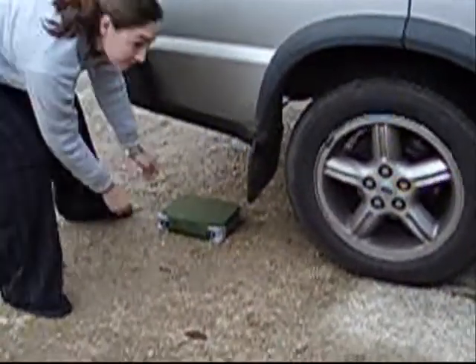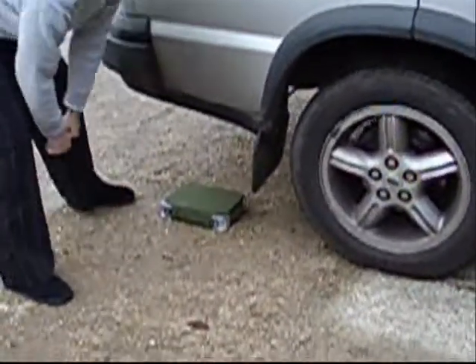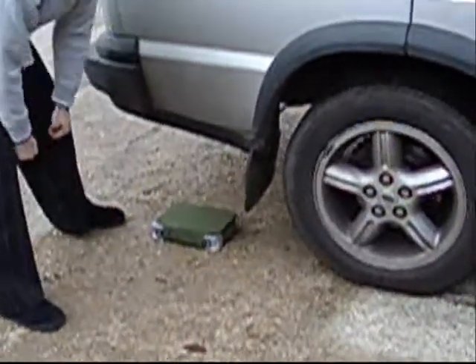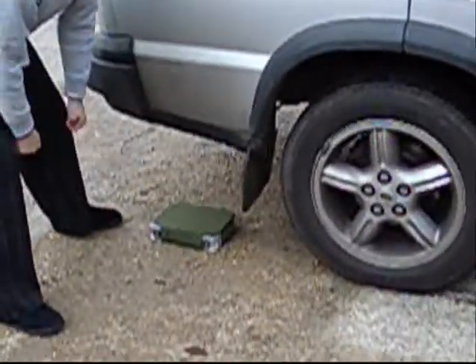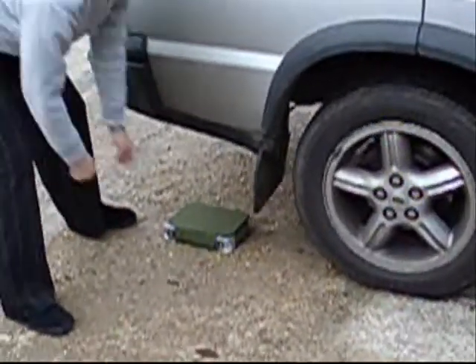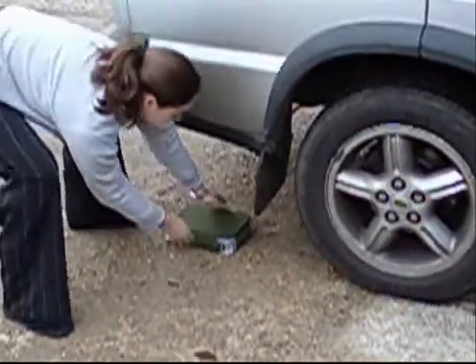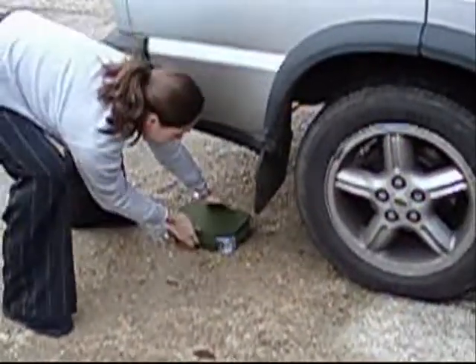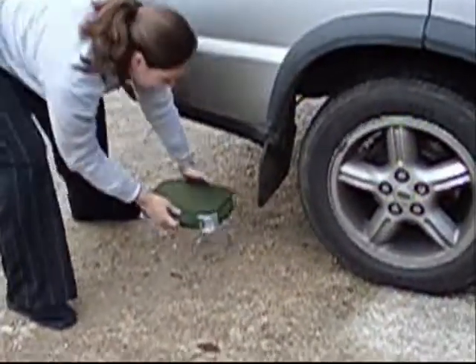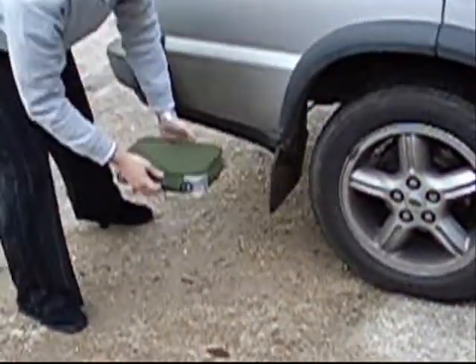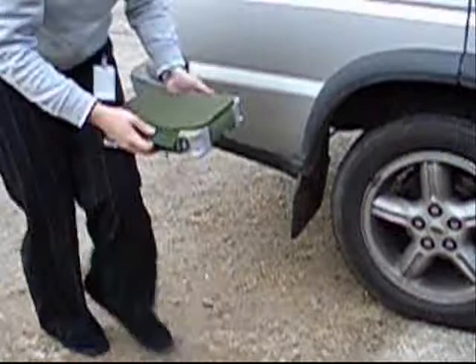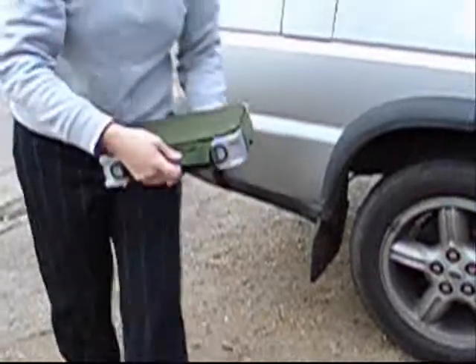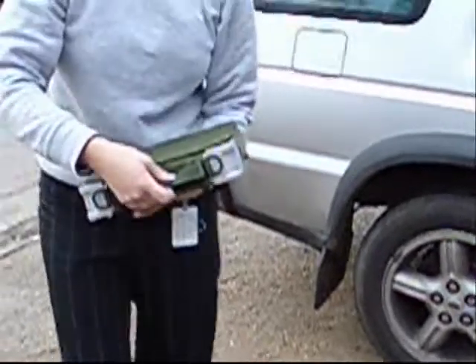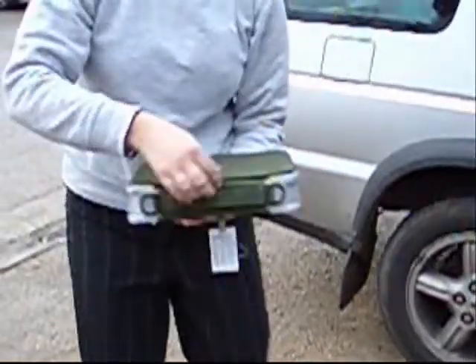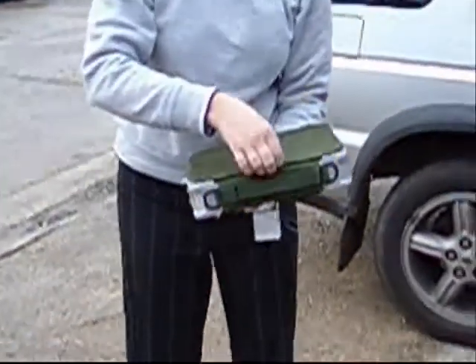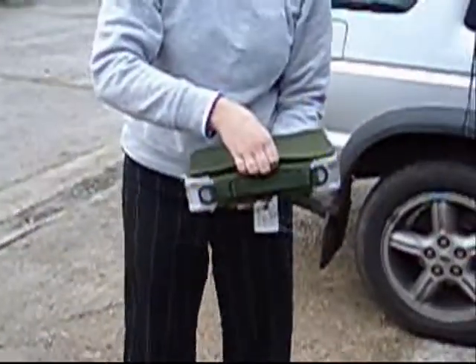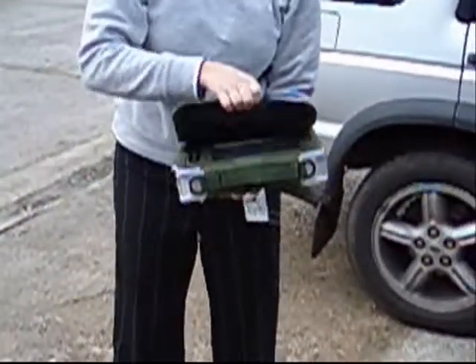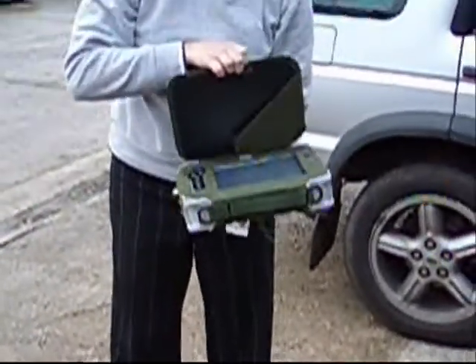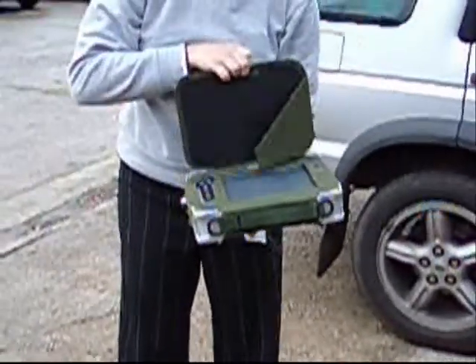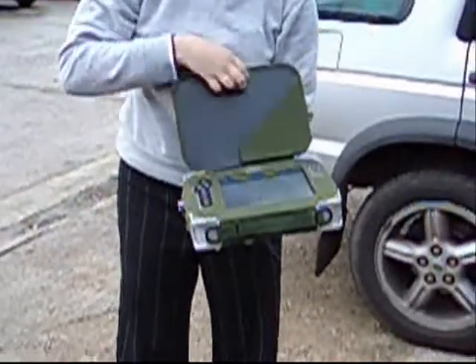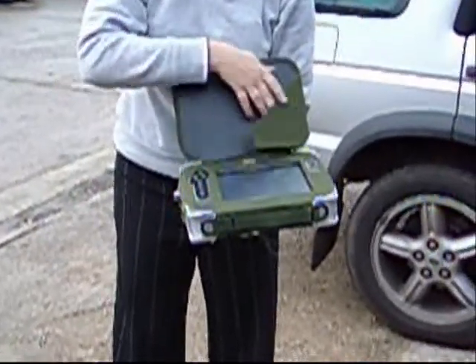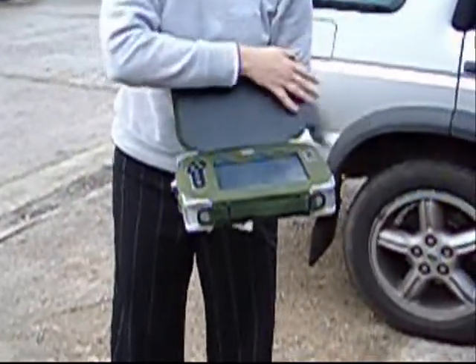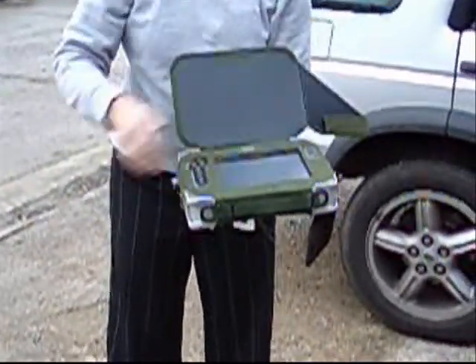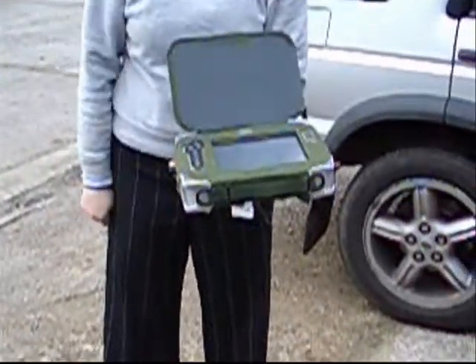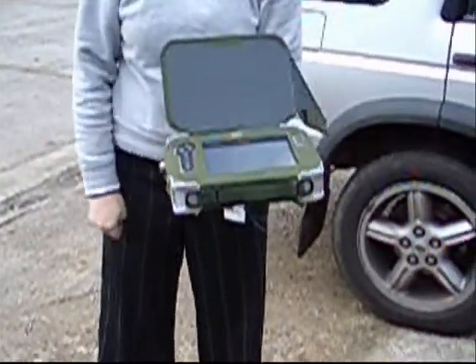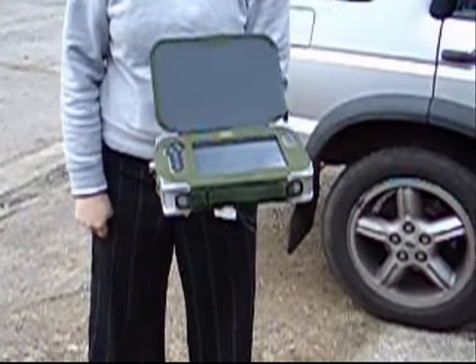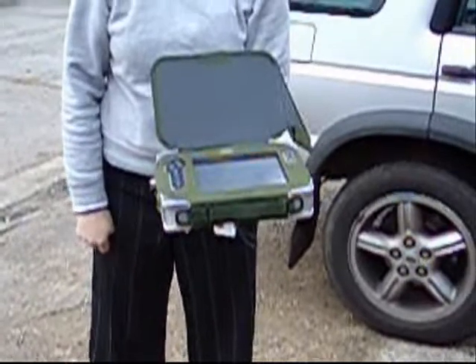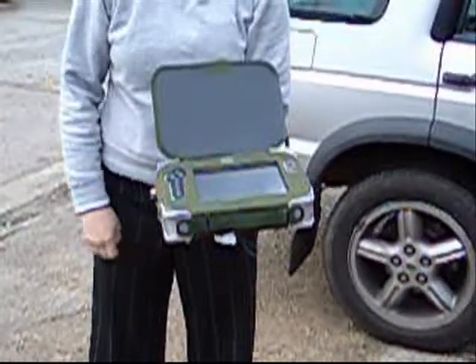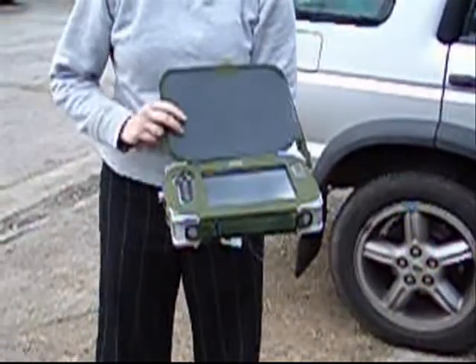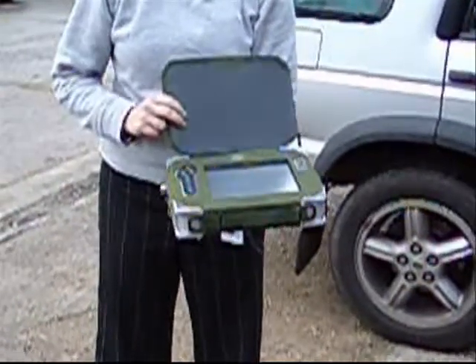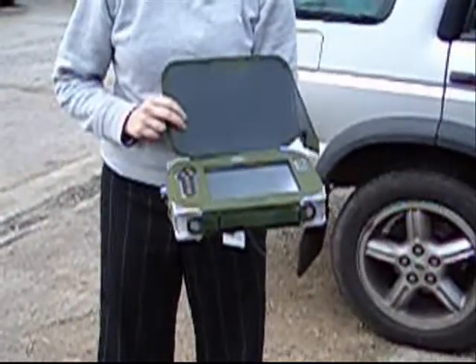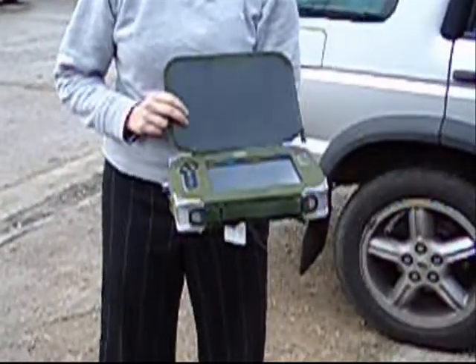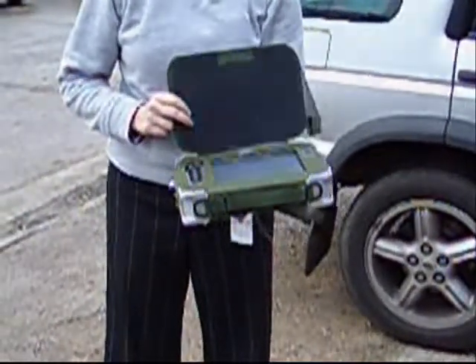Can we hit? Yeah. There we go. Fantastic. Excellent.